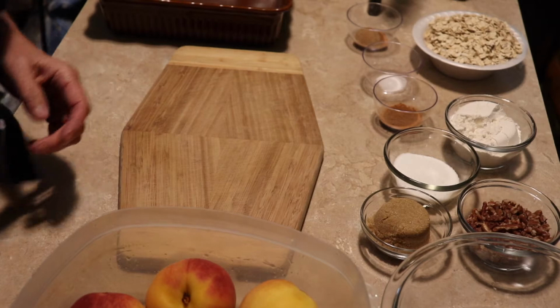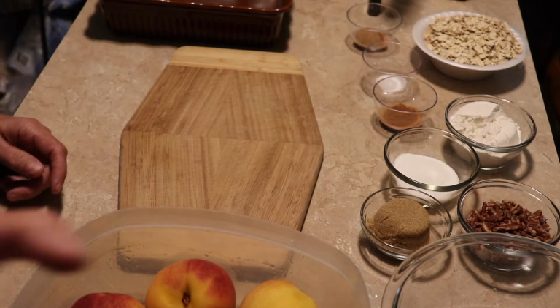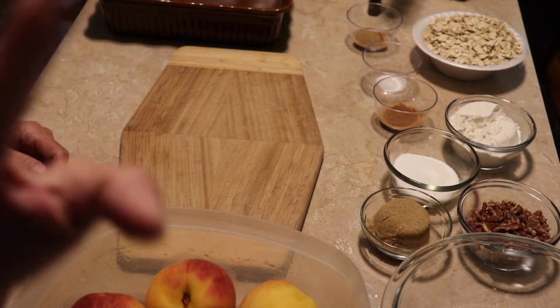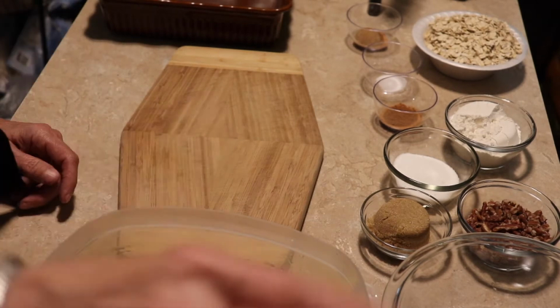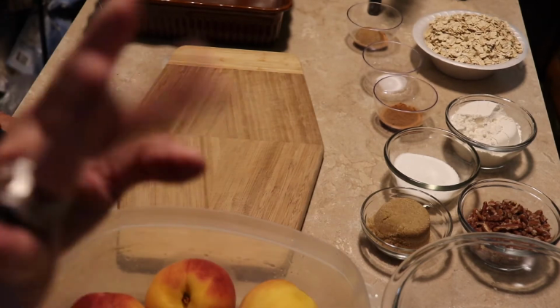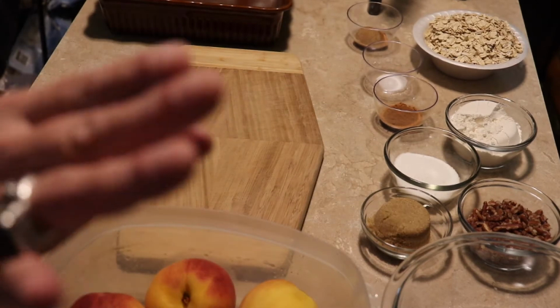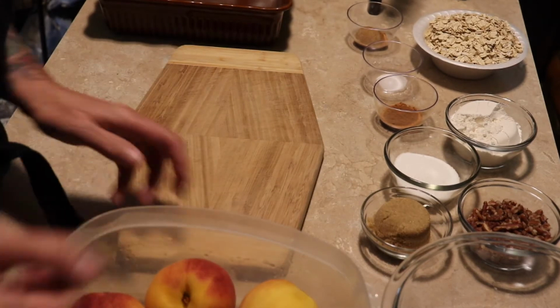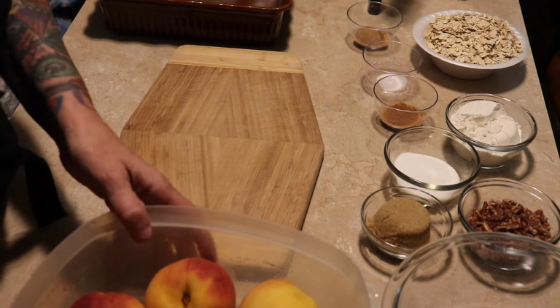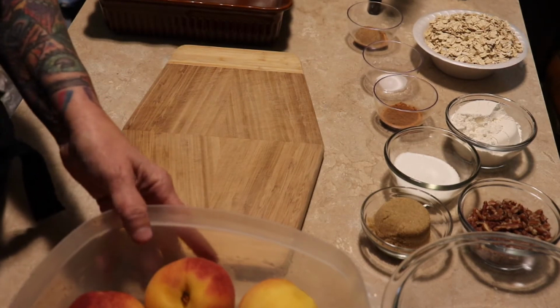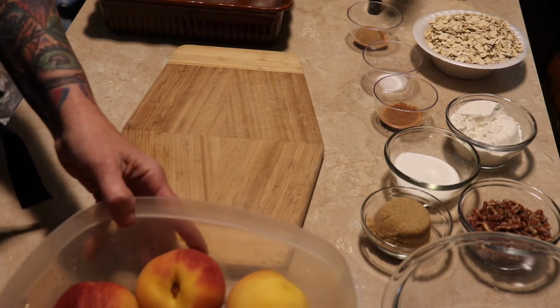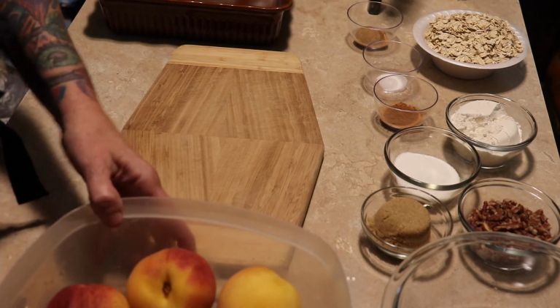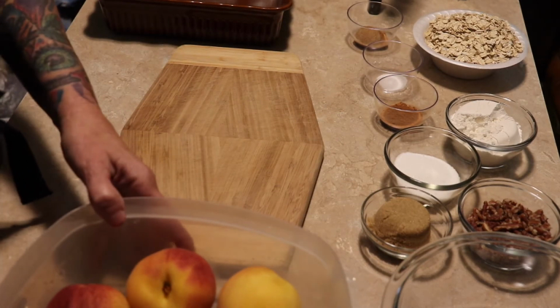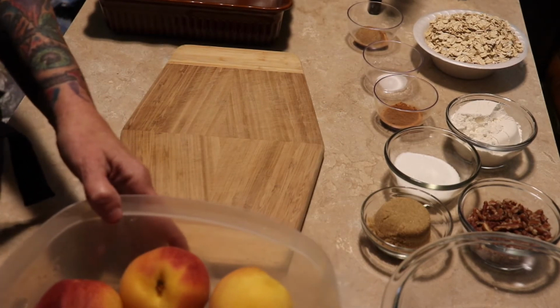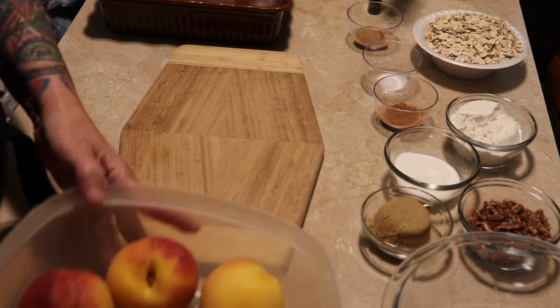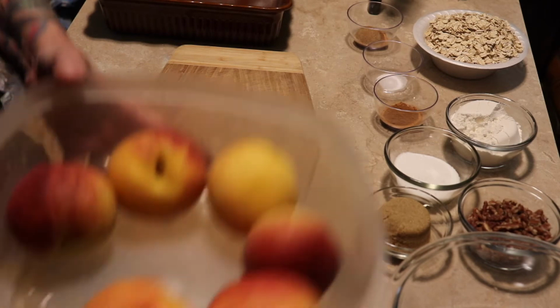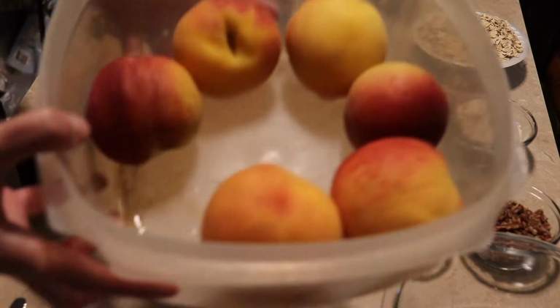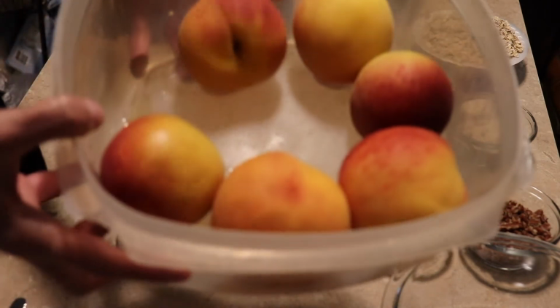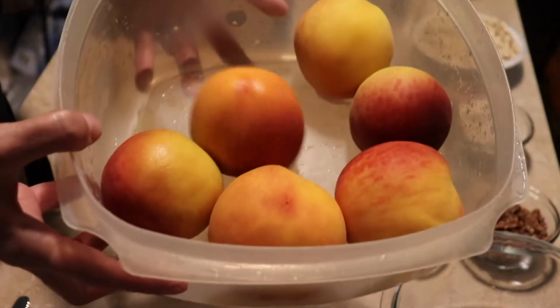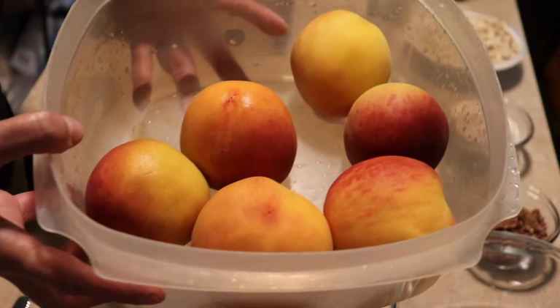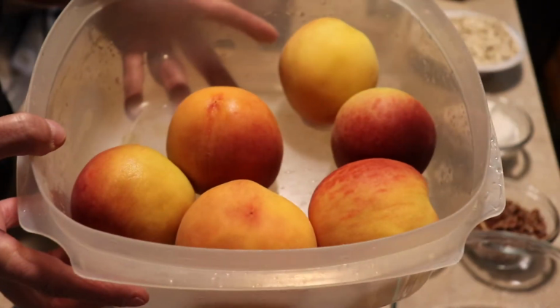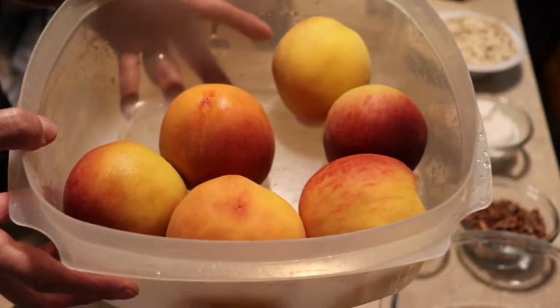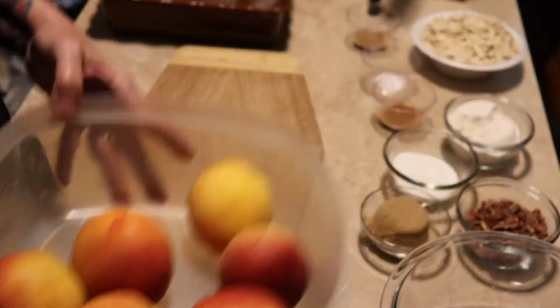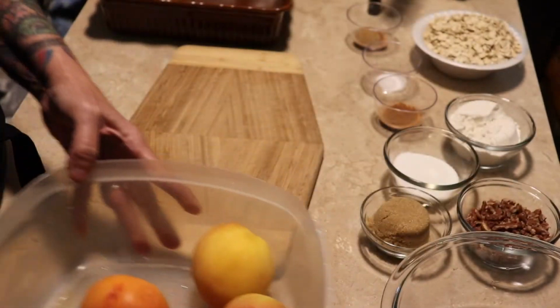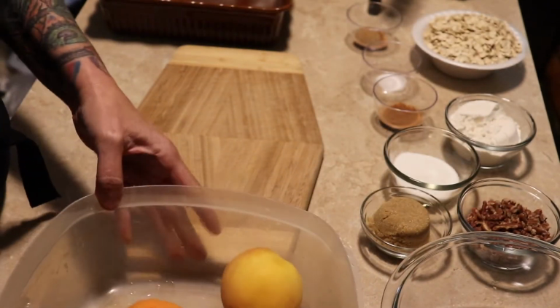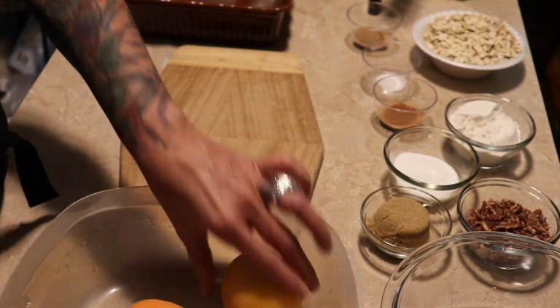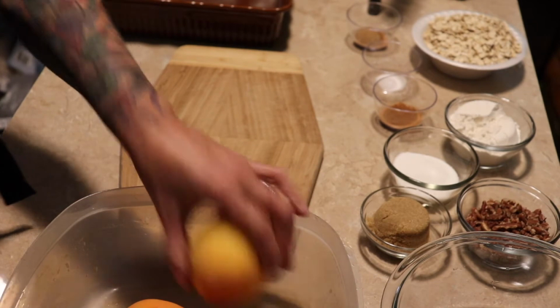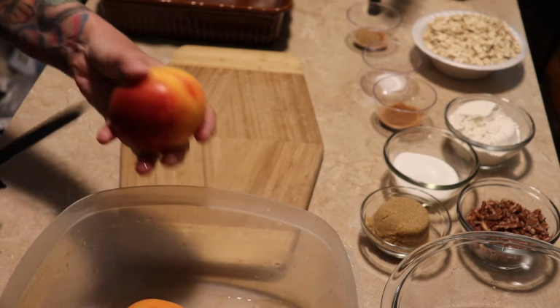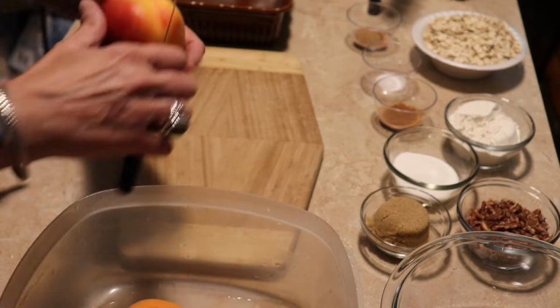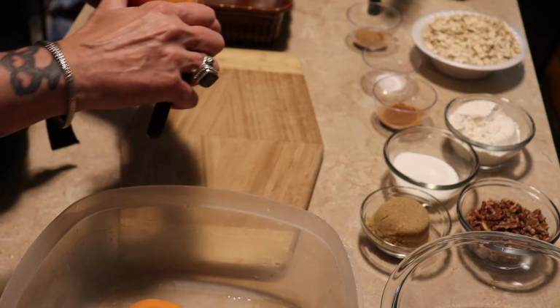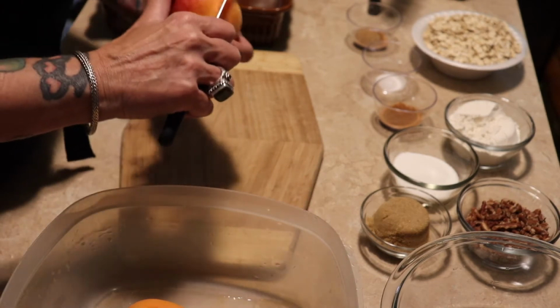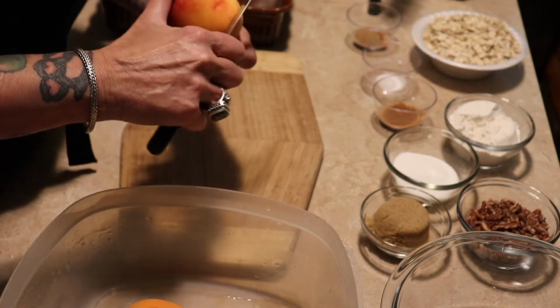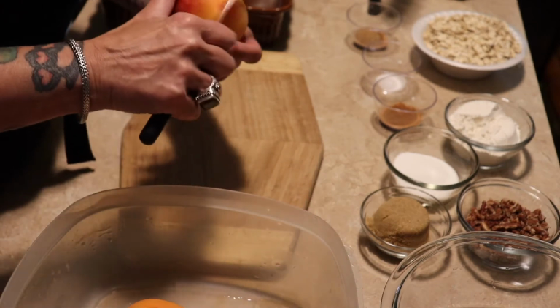Hi guys, welcome back to my channel. Today I thought we would make a peach crisp. I went down to my little produce place that I always go to and picked up six peaches.